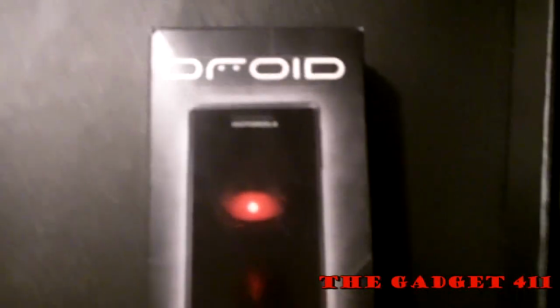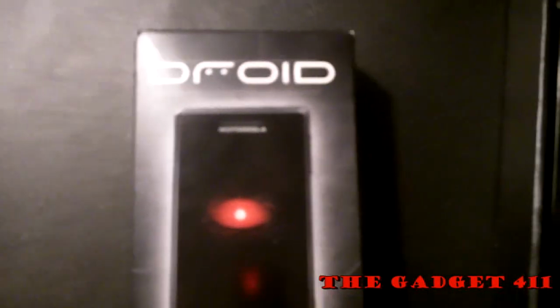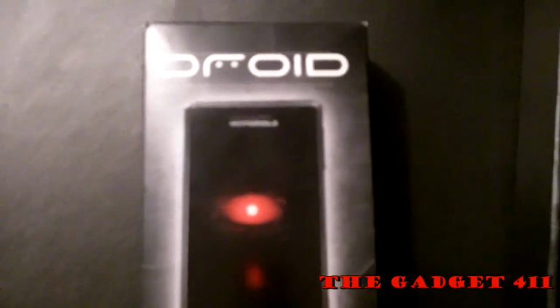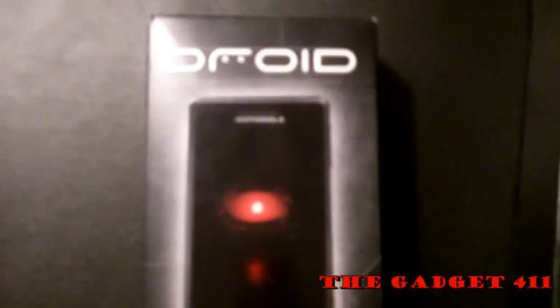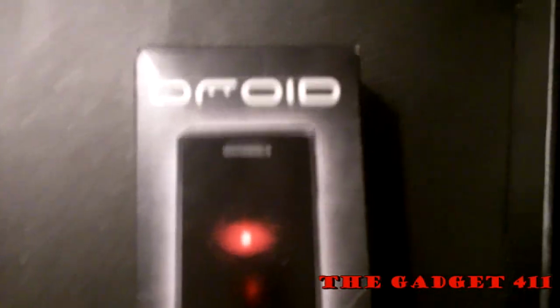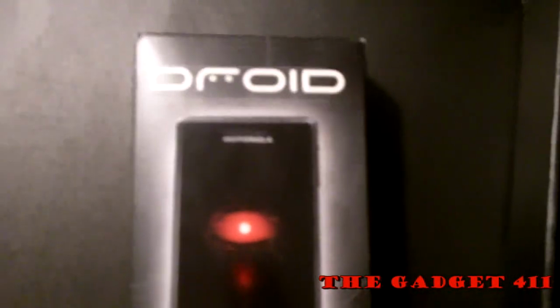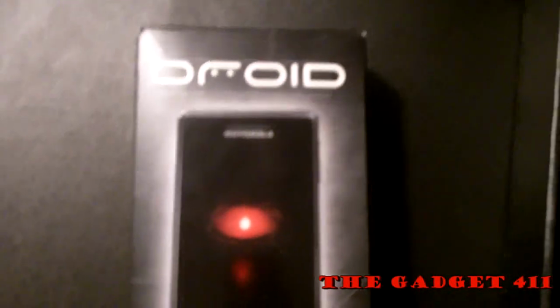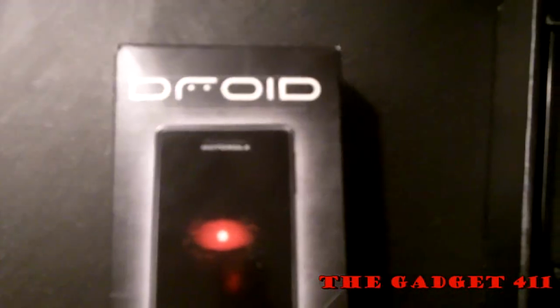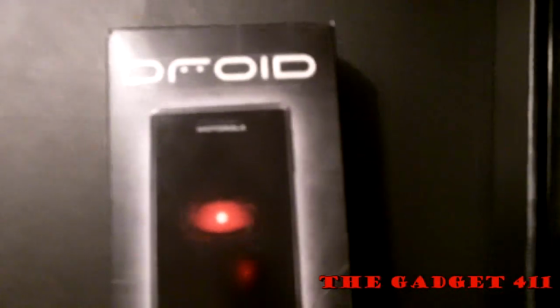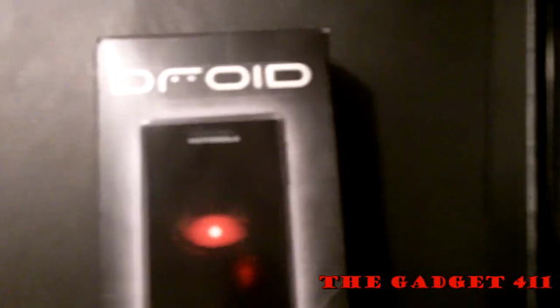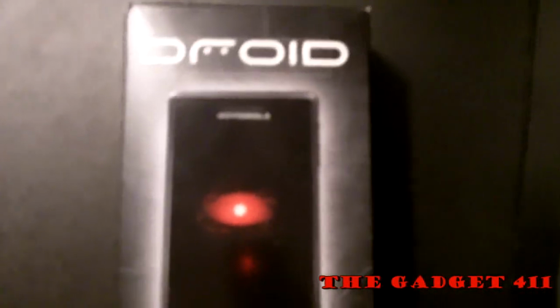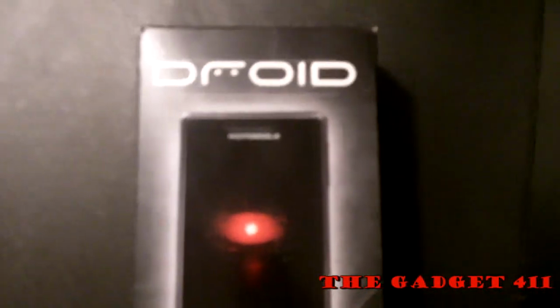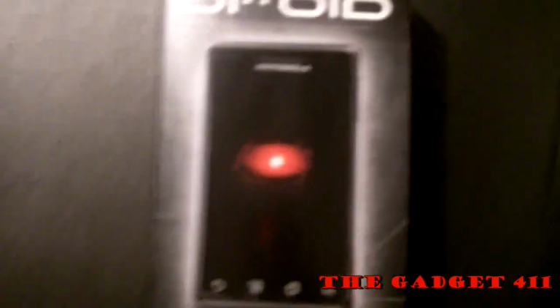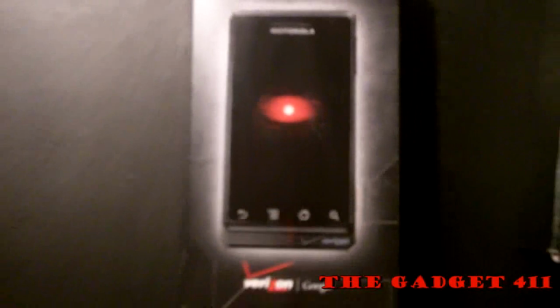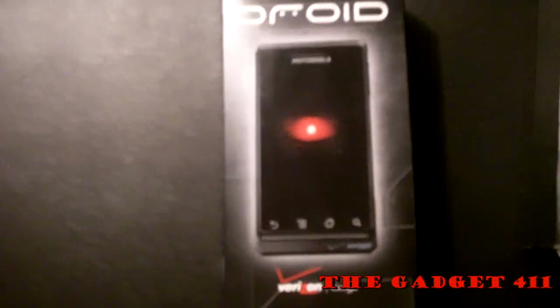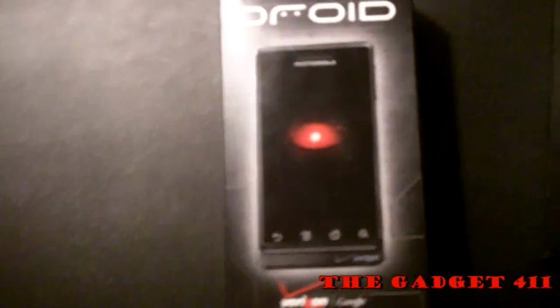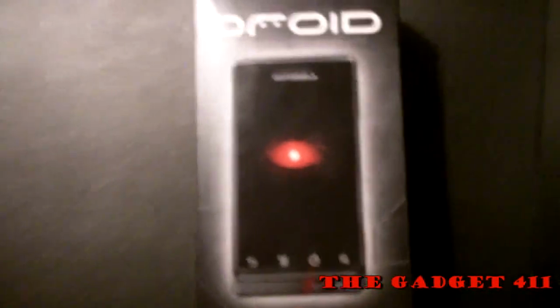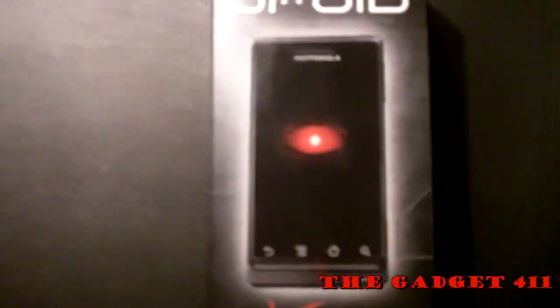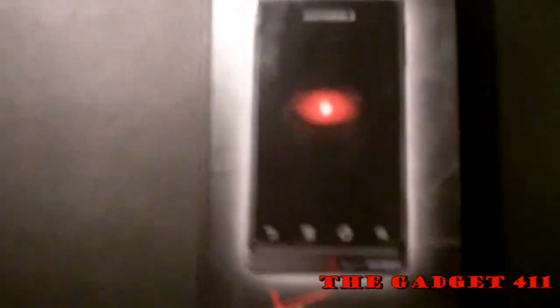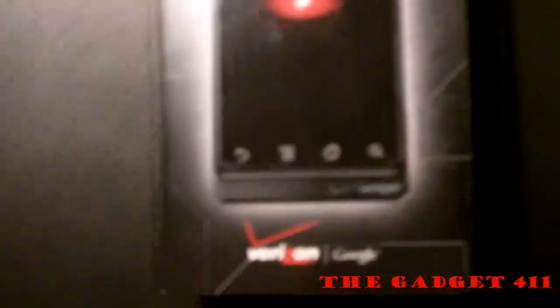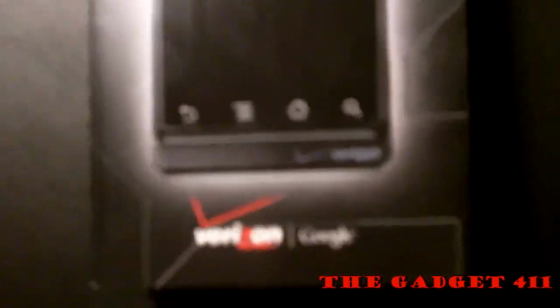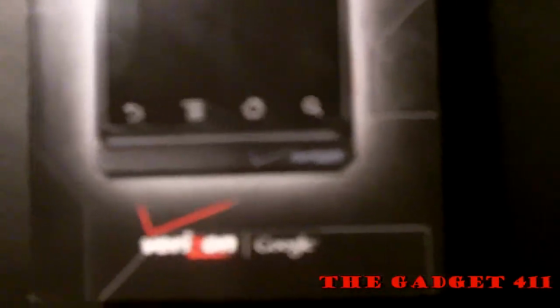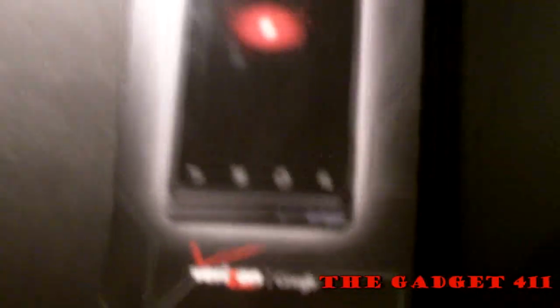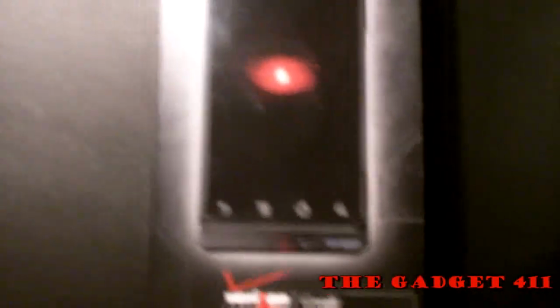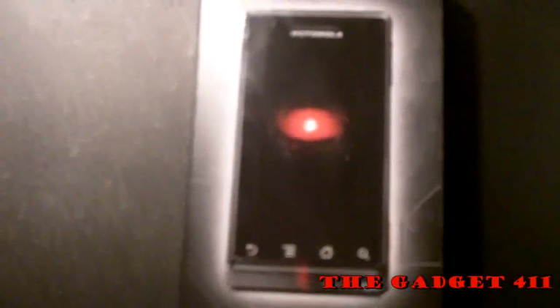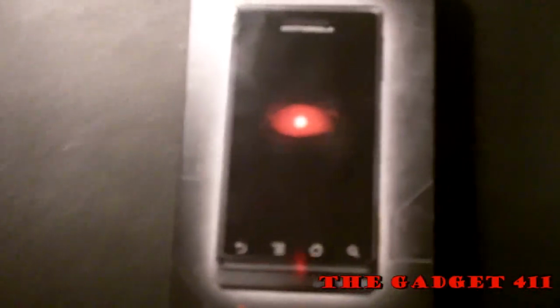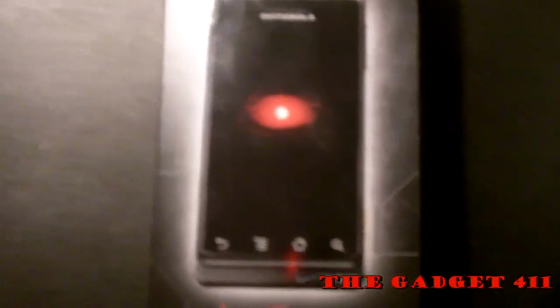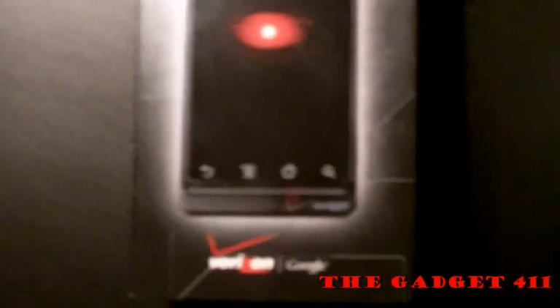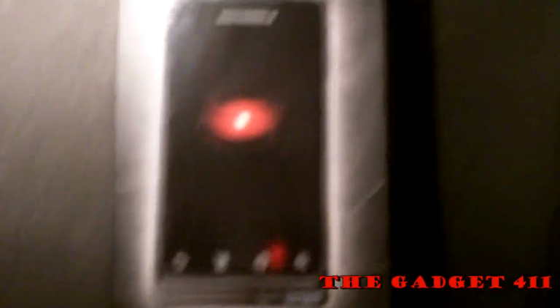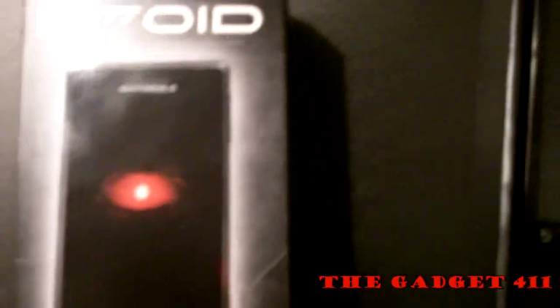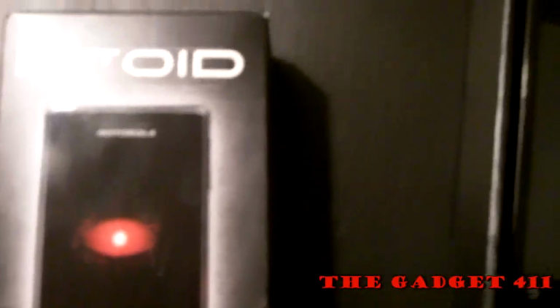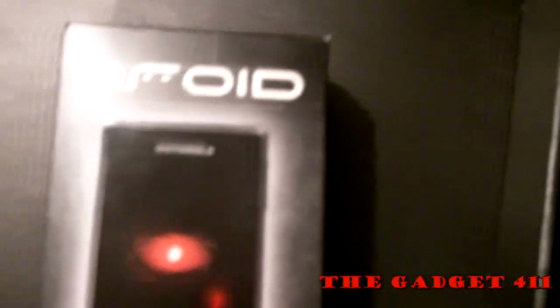Hi and thanks for tuning in to the Gadget For One hands-on review of the Verizon Droid. First off, I'd like to thank Verizon for providing us with this one — they're some great people.